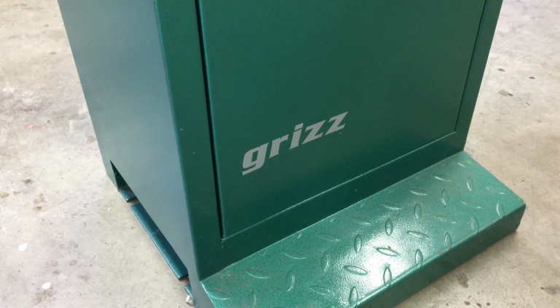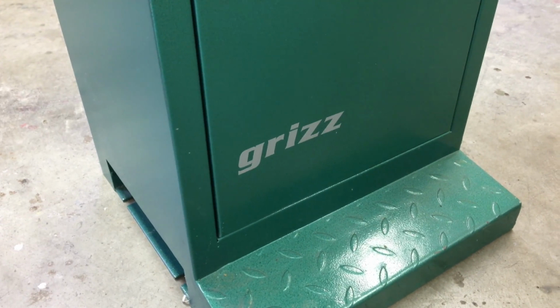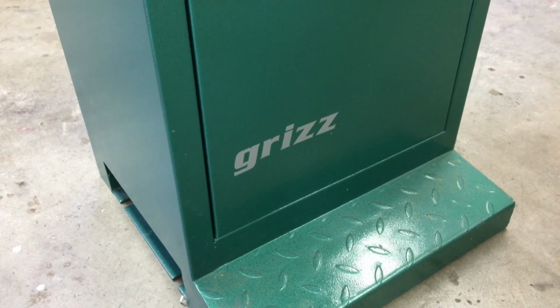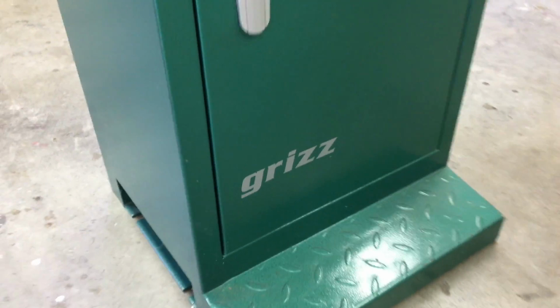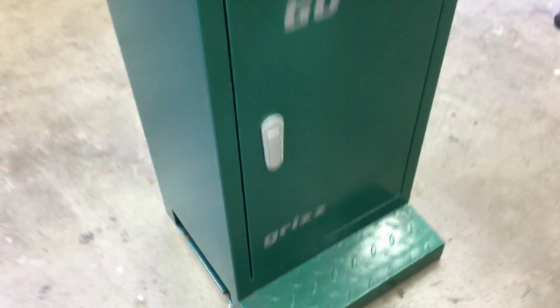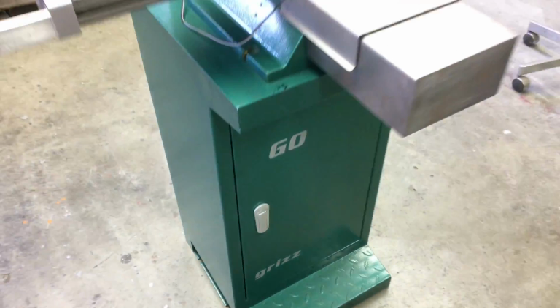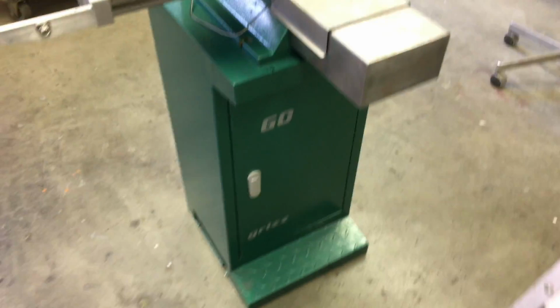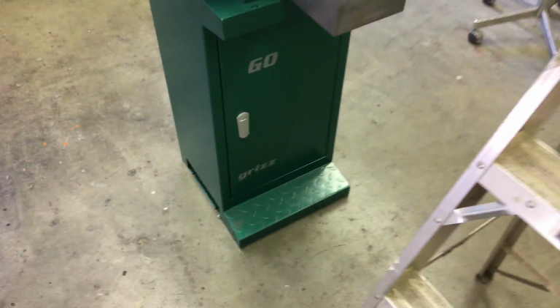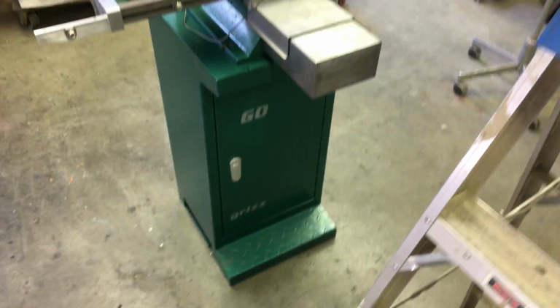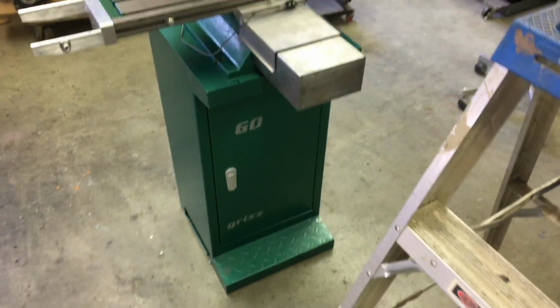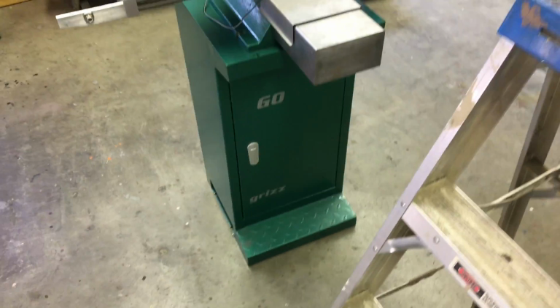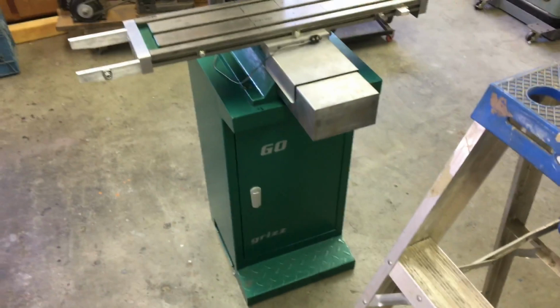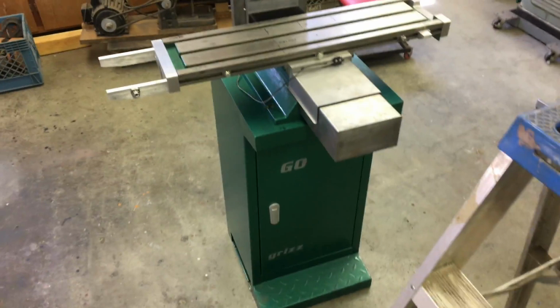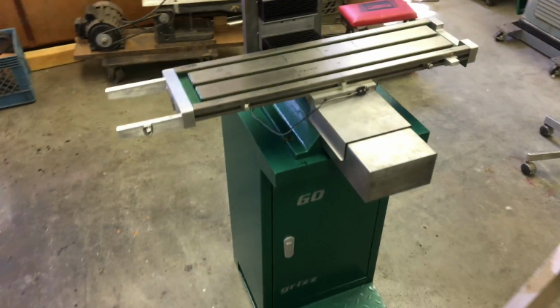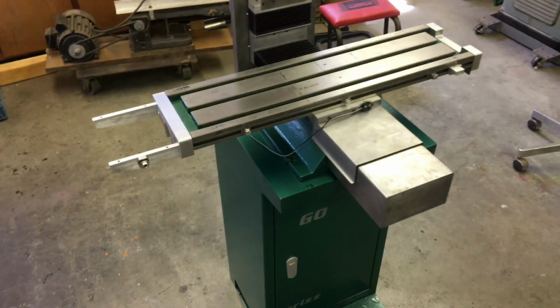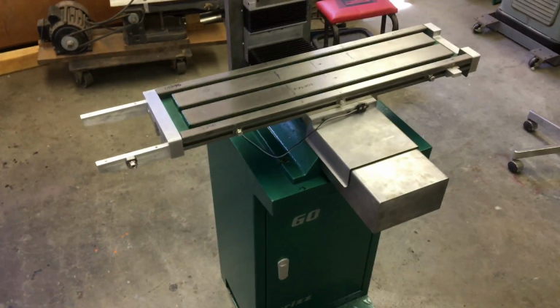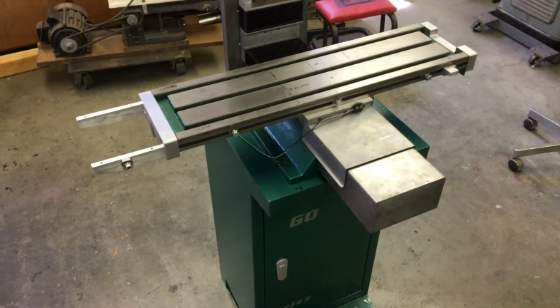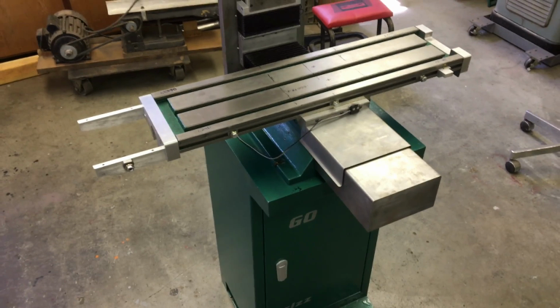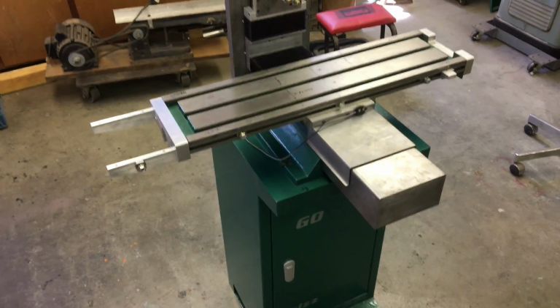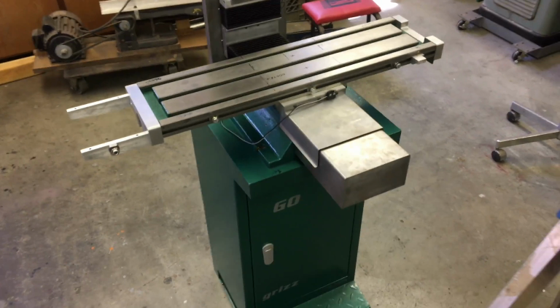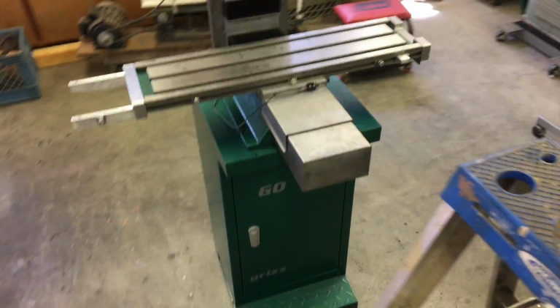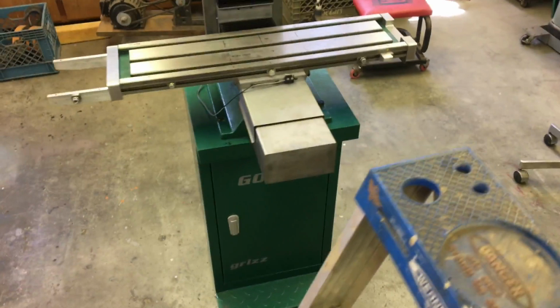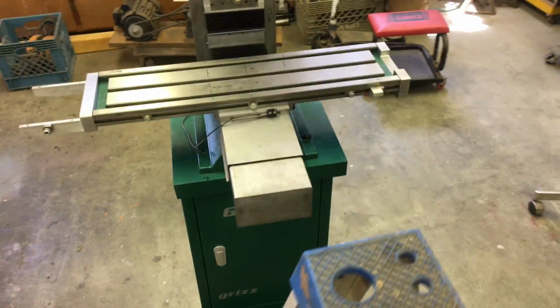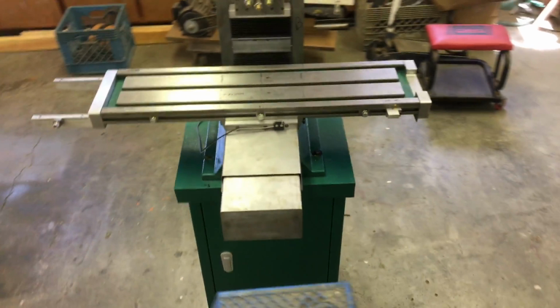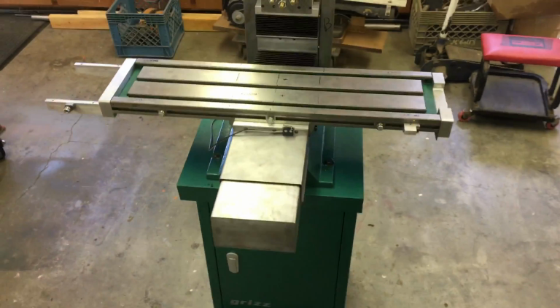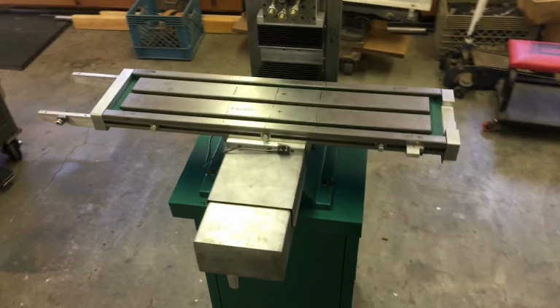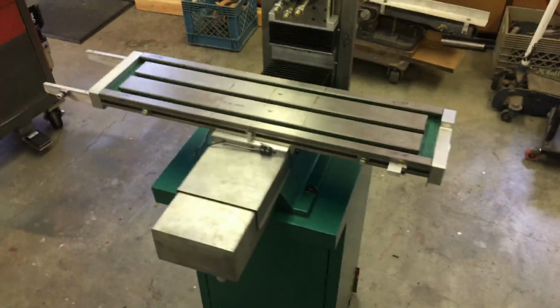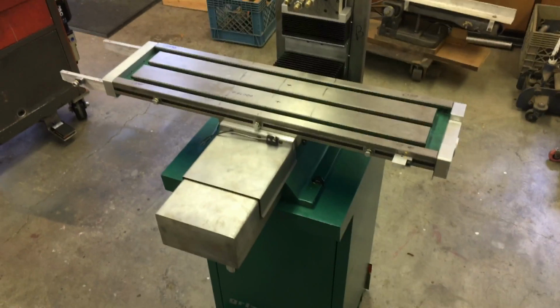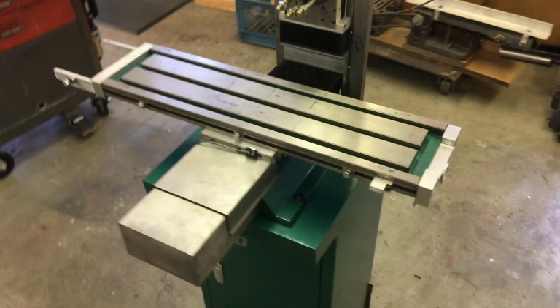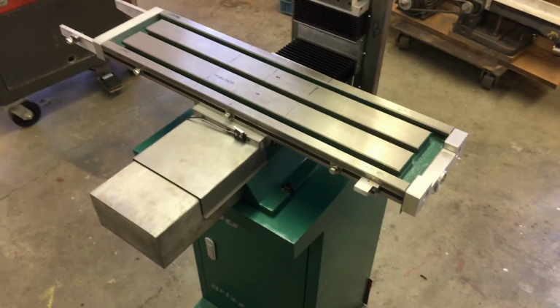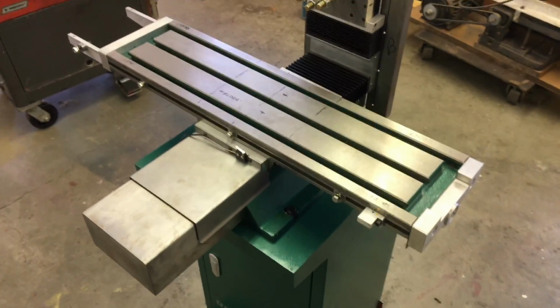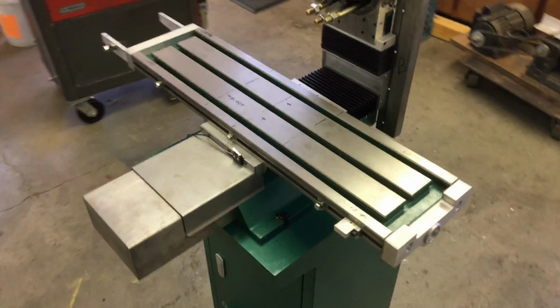Grizz! Good afternoon. Here's the grizzly update. Been working away. Let's see what we've done today.